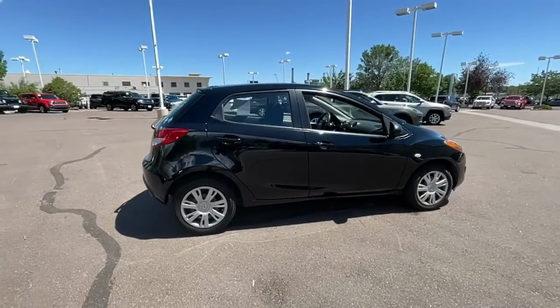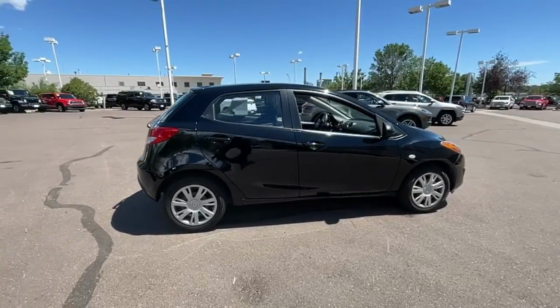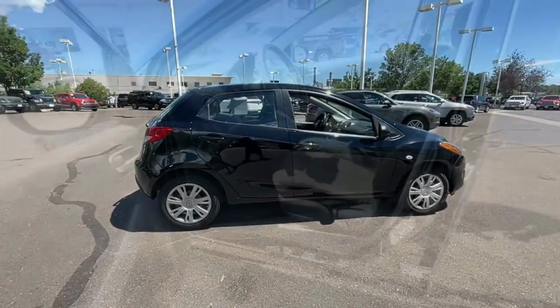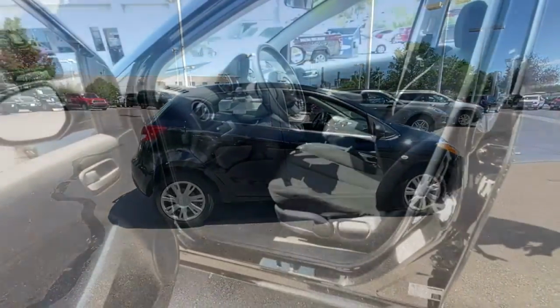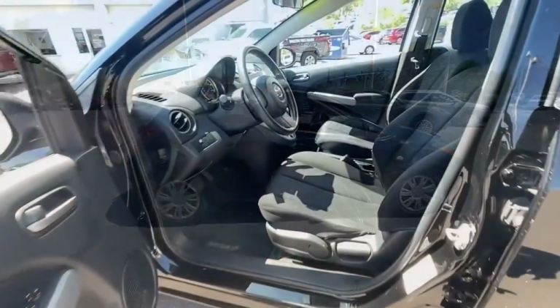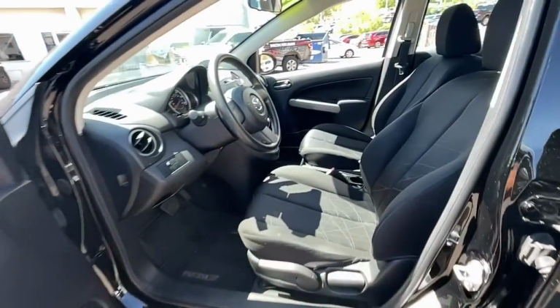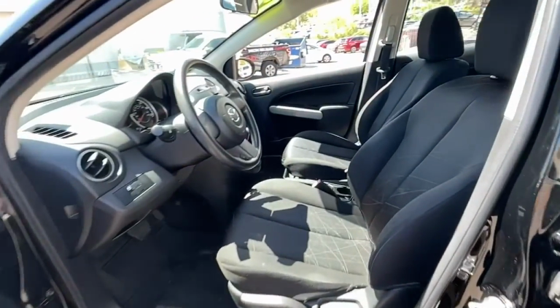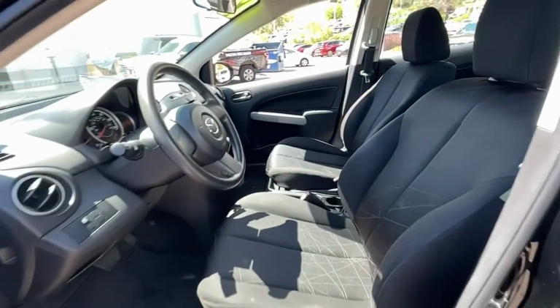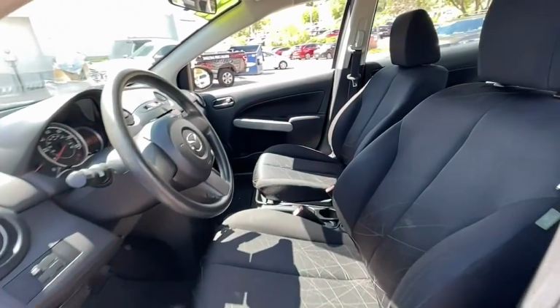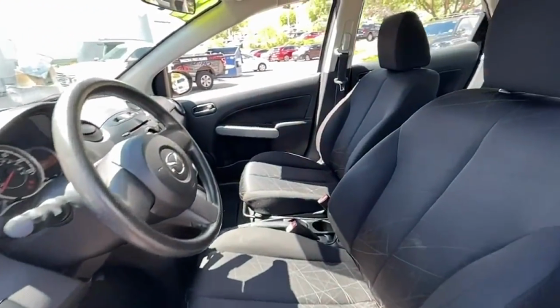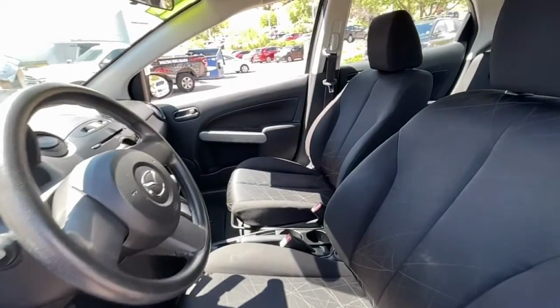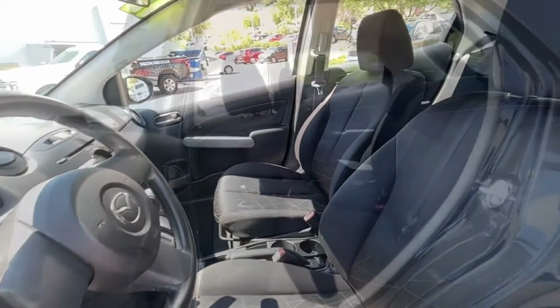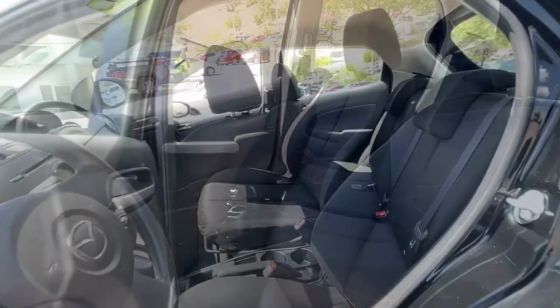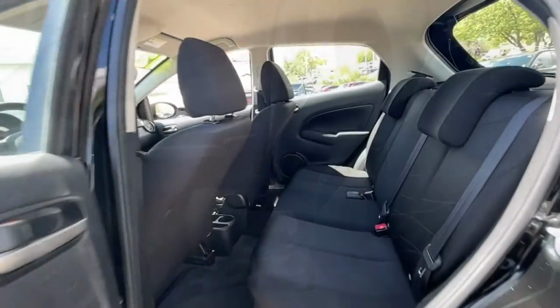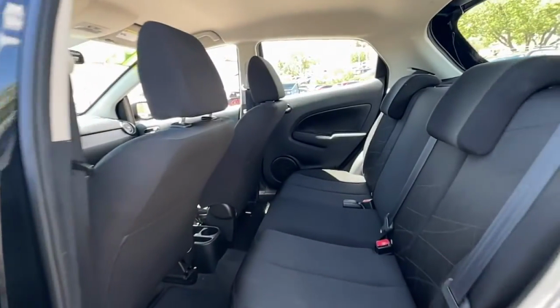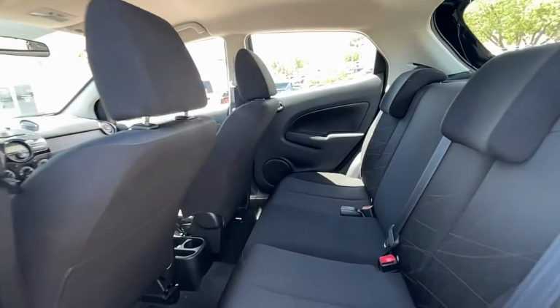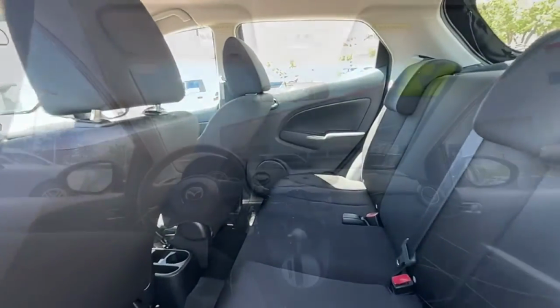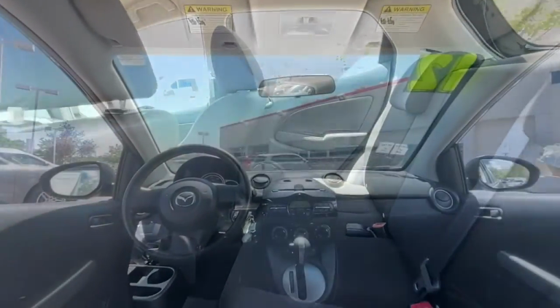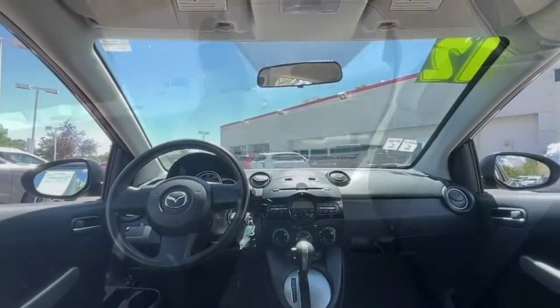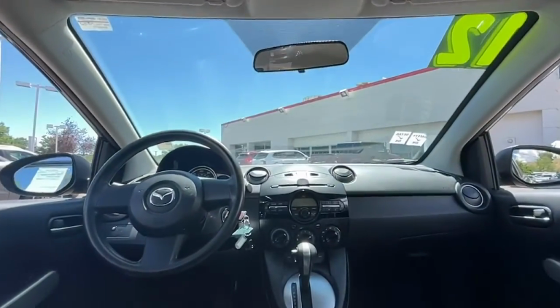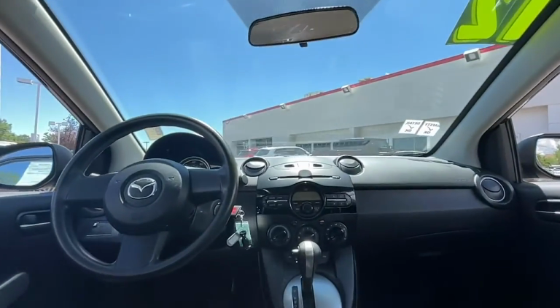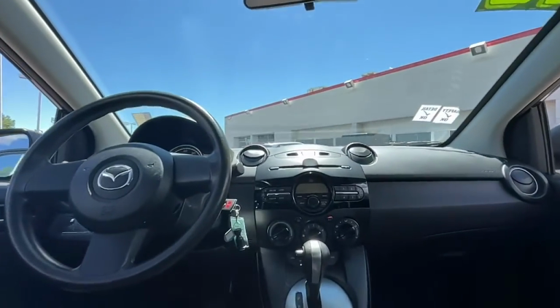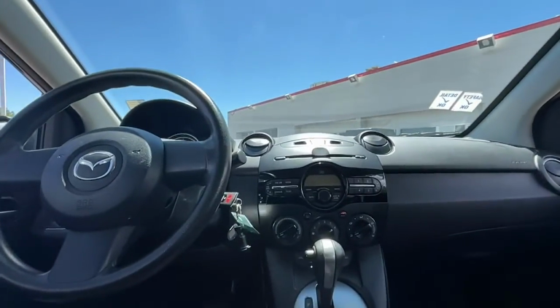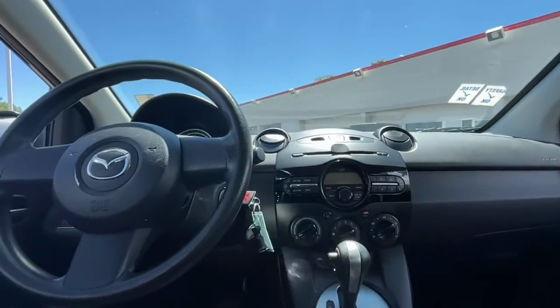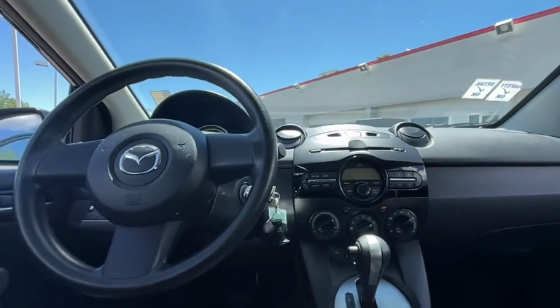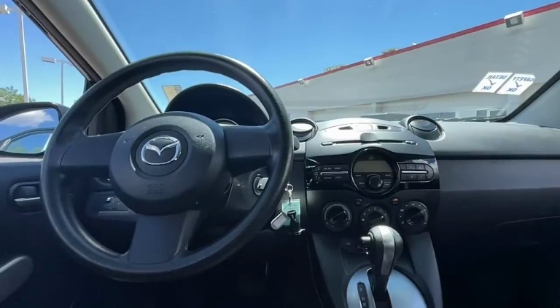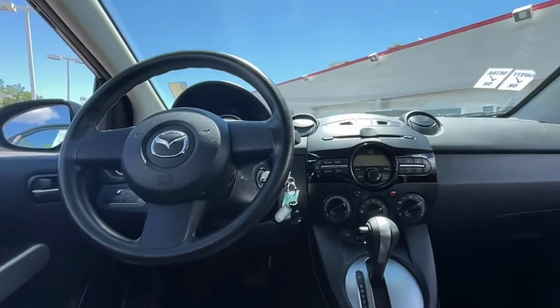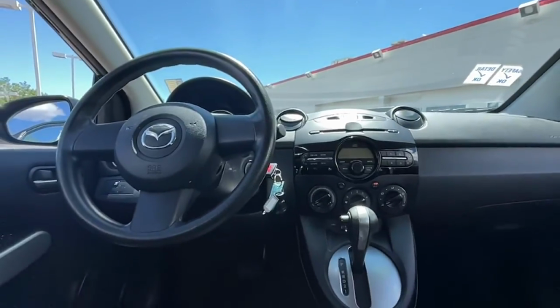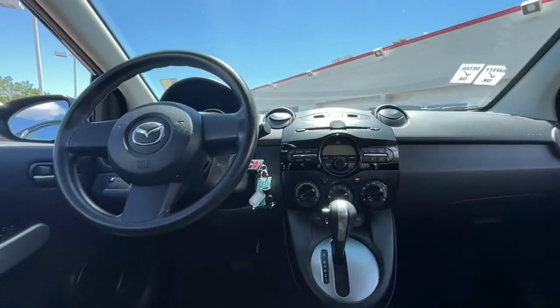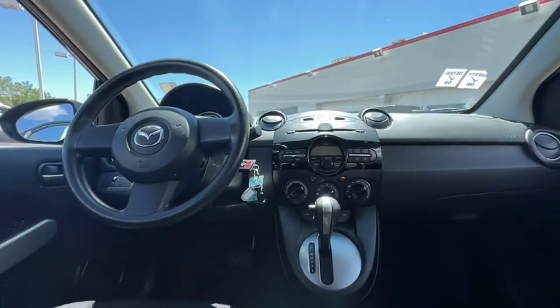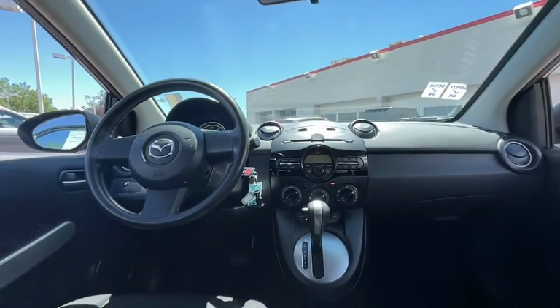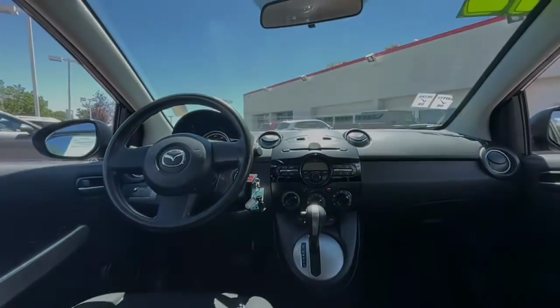The following are some of this vehicle's highlighted options: keyless entry, stability control, pass-through rear seat, intermittent wipers, and traction control.